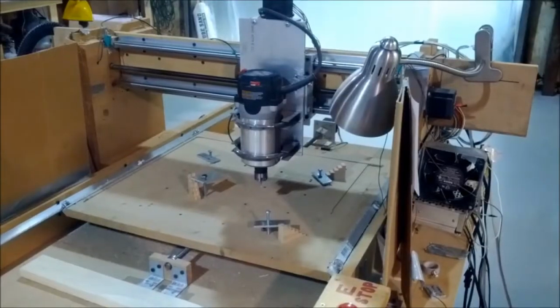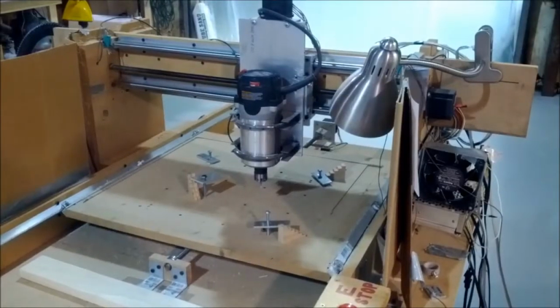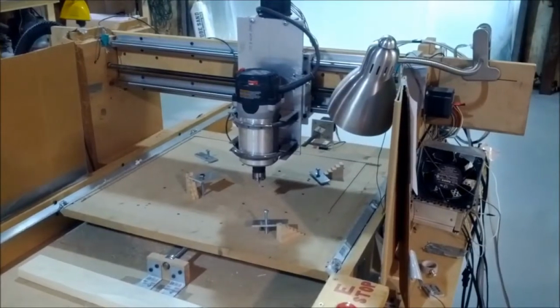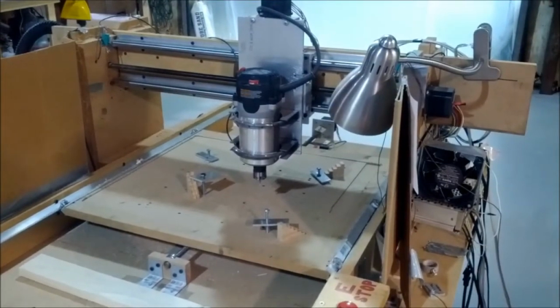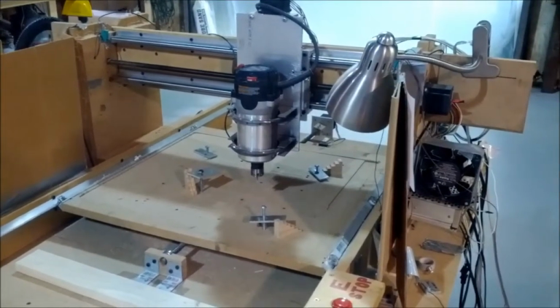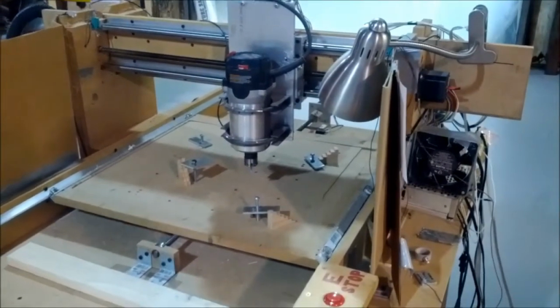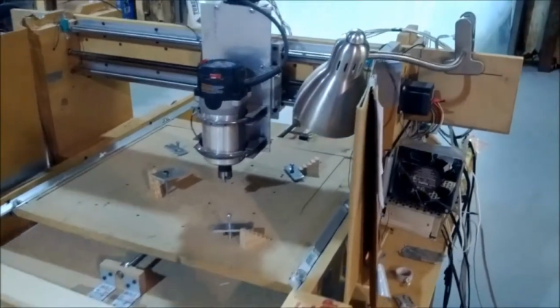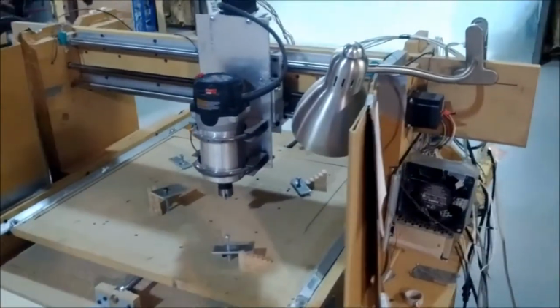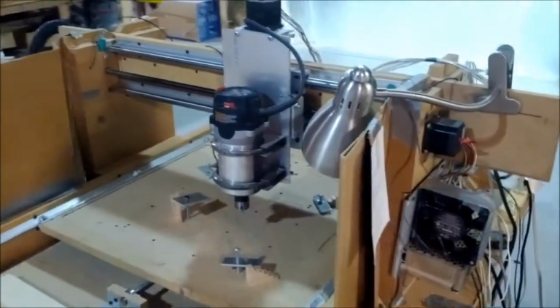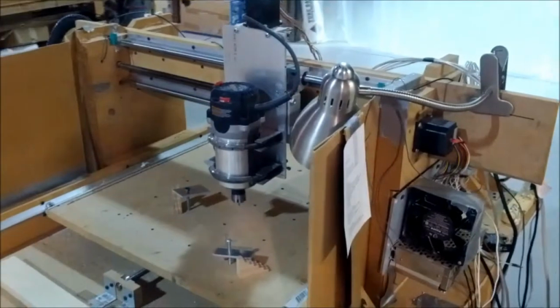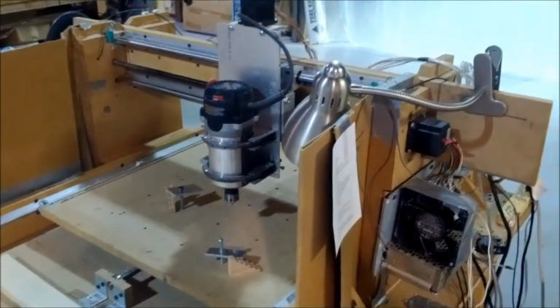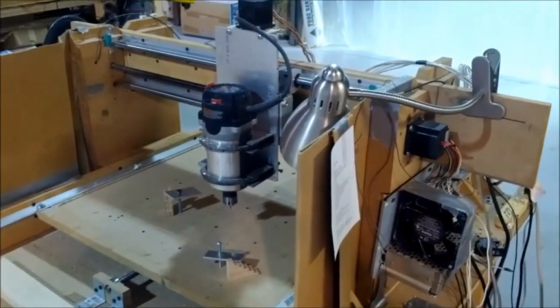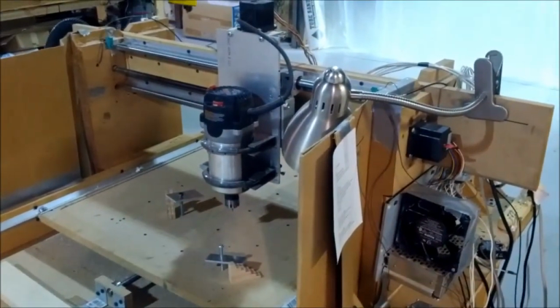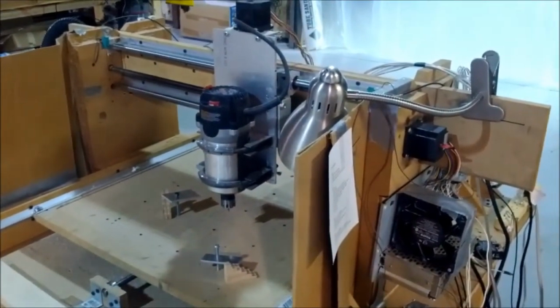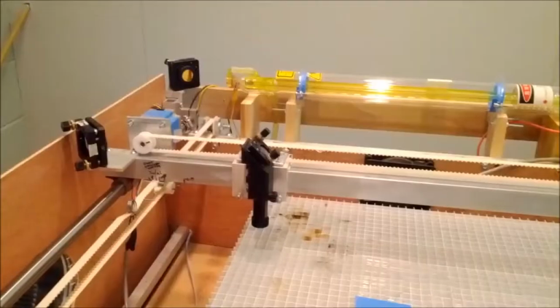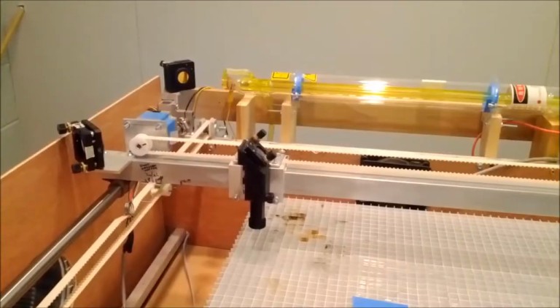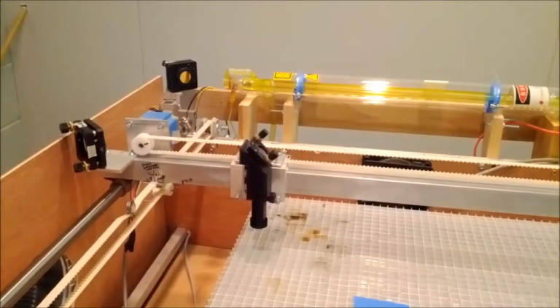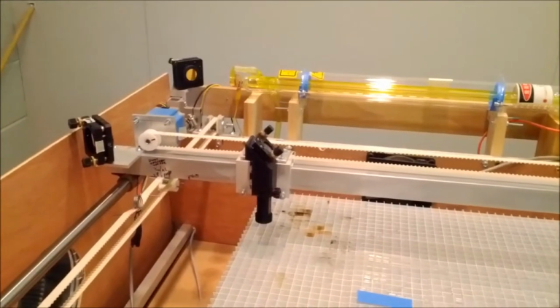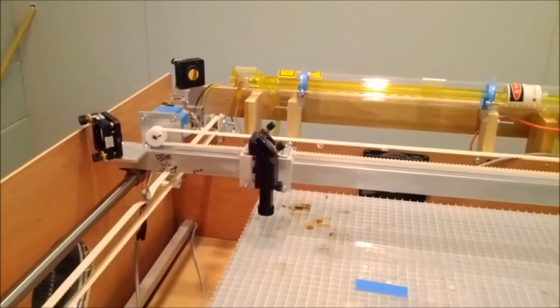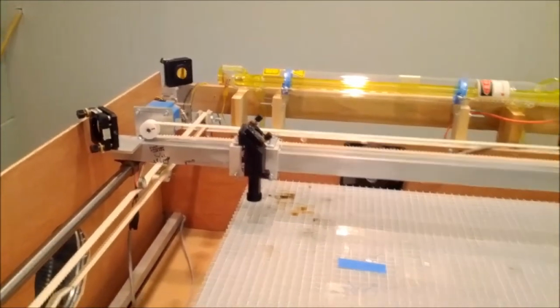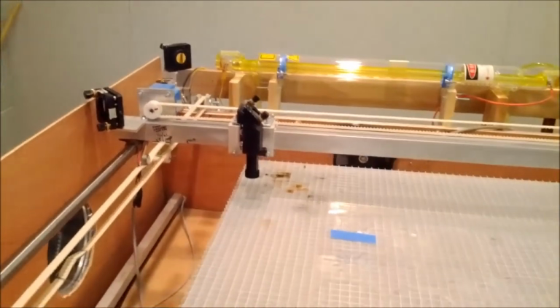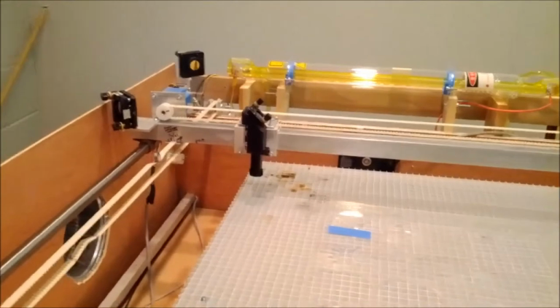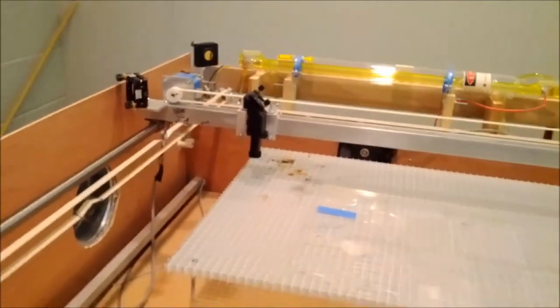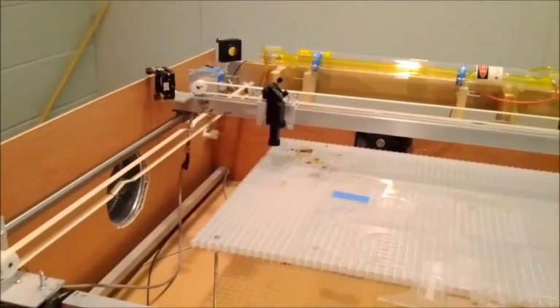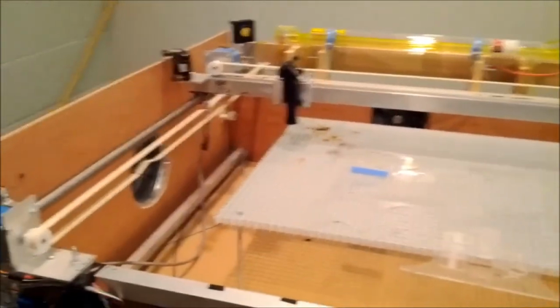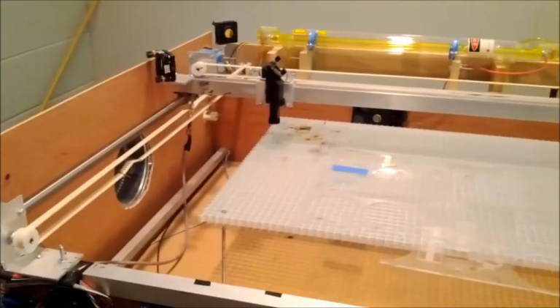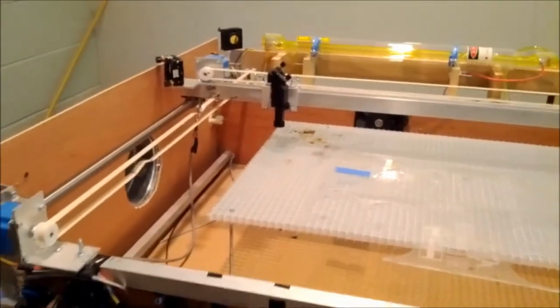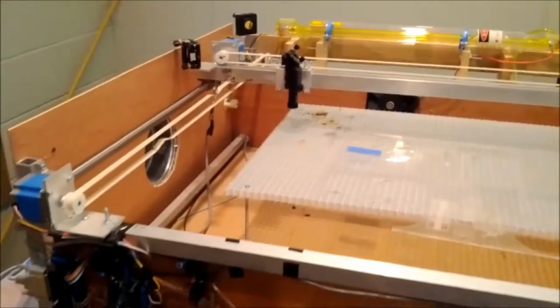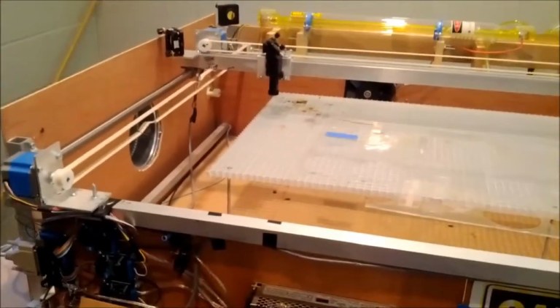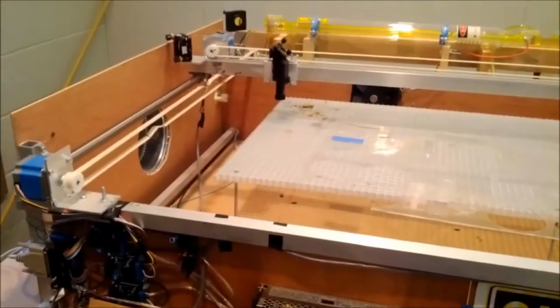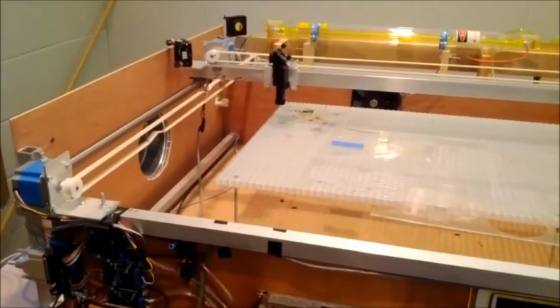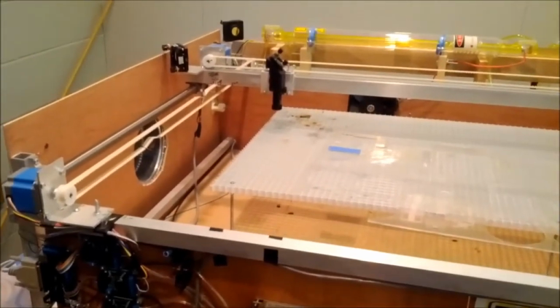Here's a quick shot of my router CNC setup that I built several years ago. Here's my 40 watt CO2 laser setup, with a 4 foot by 2 foot bed, with the cover off.